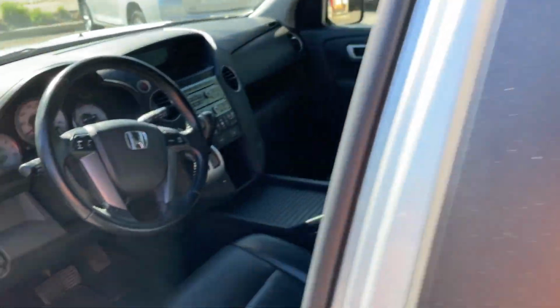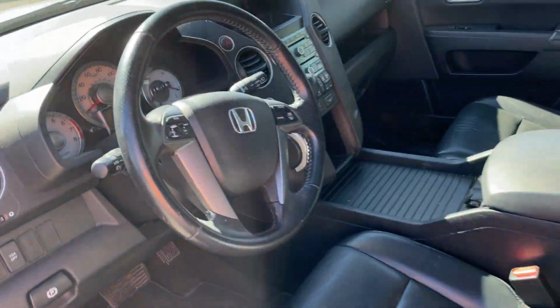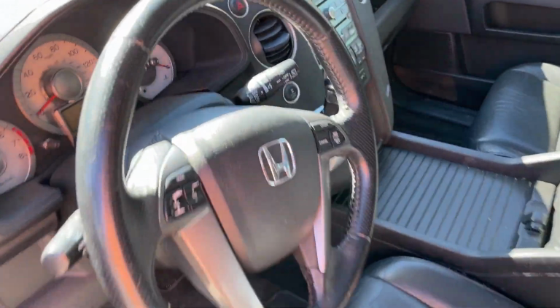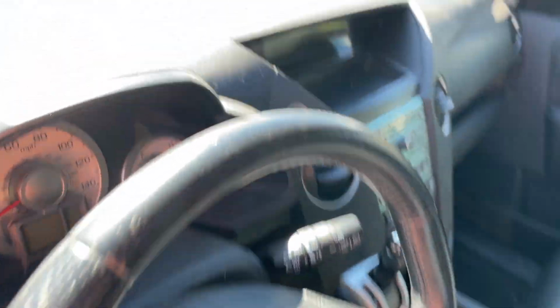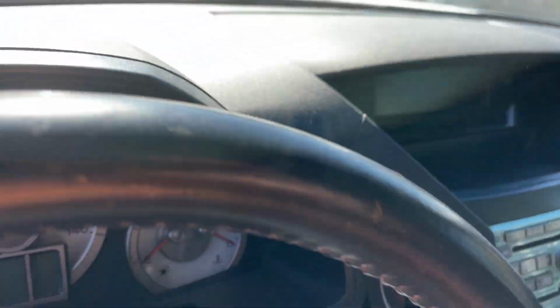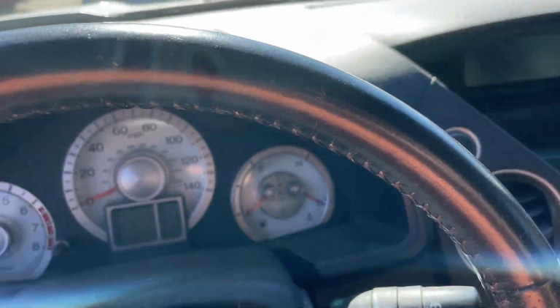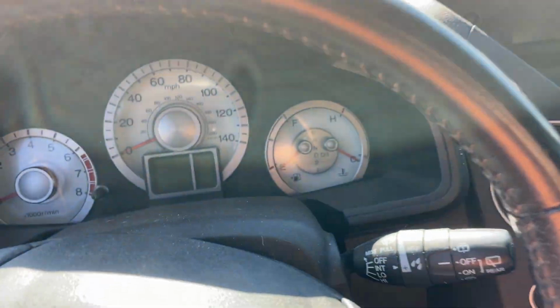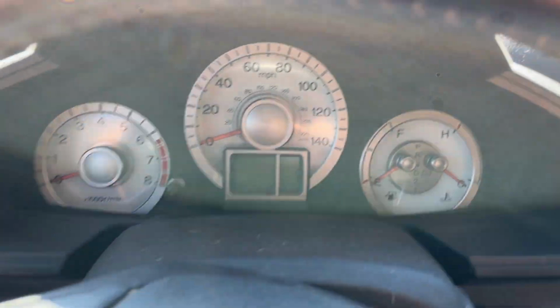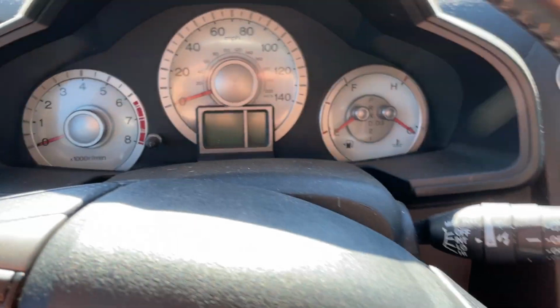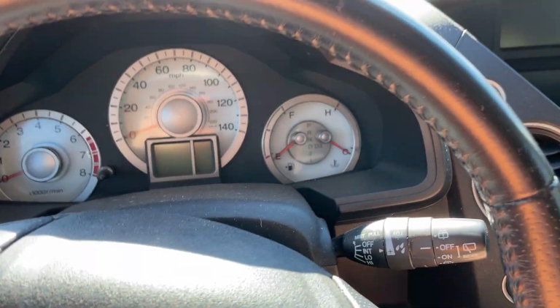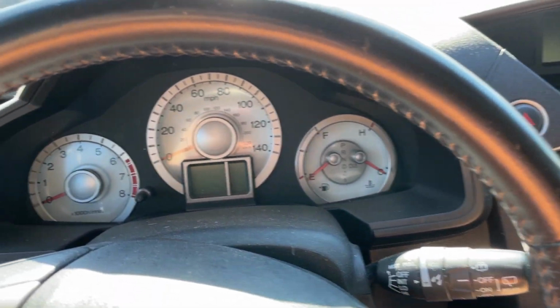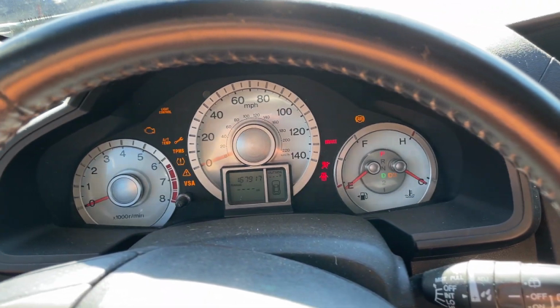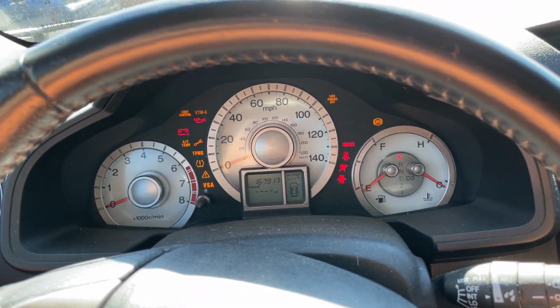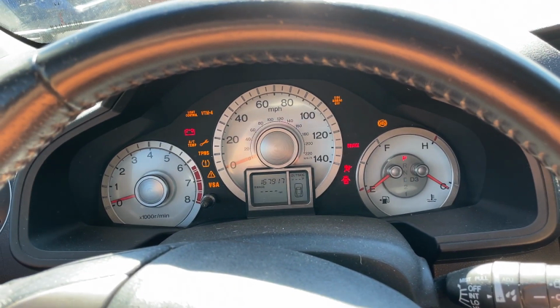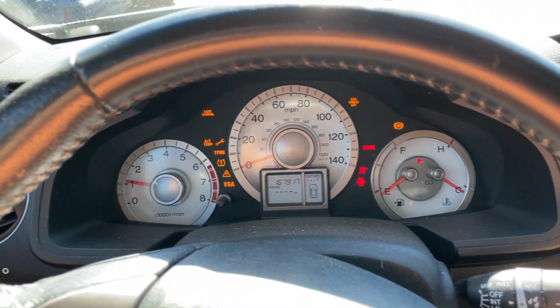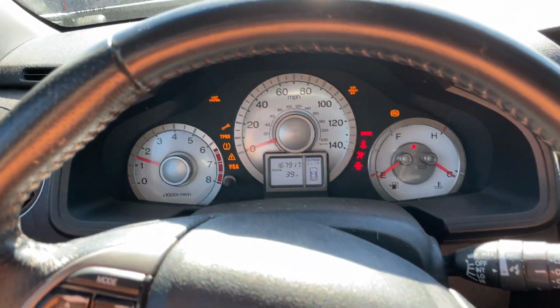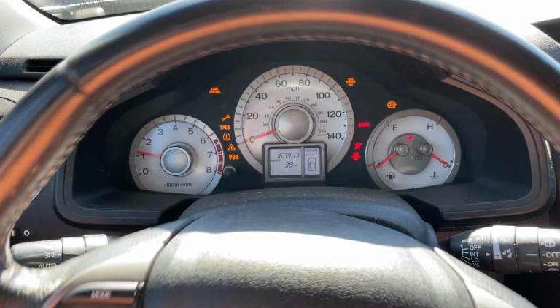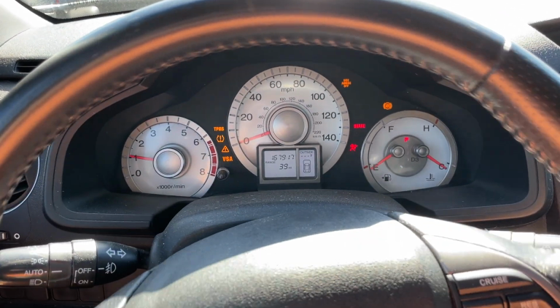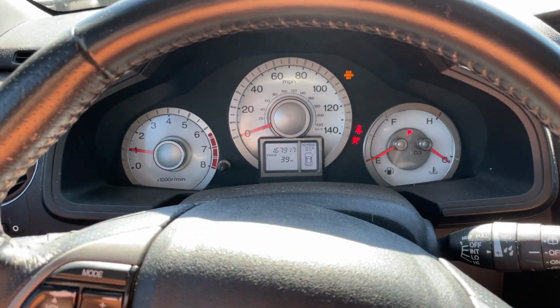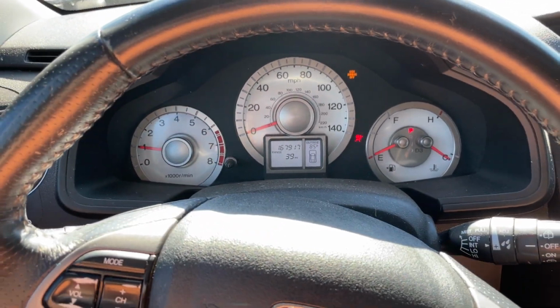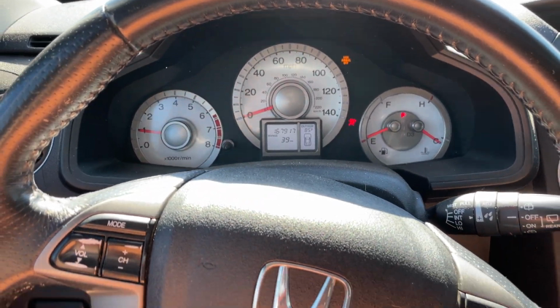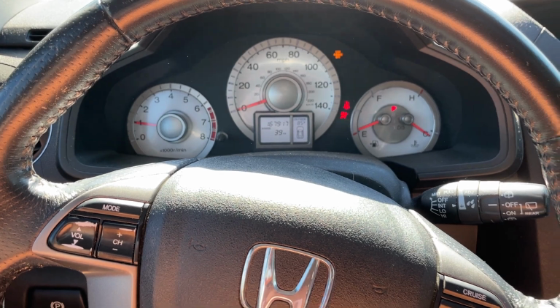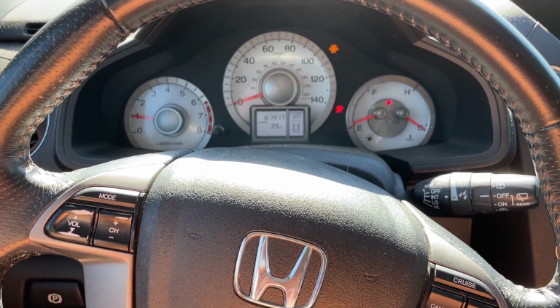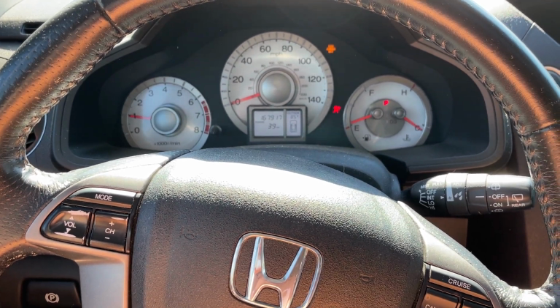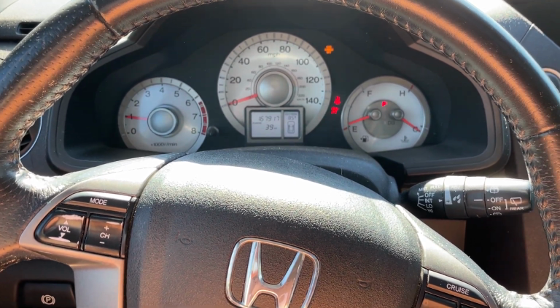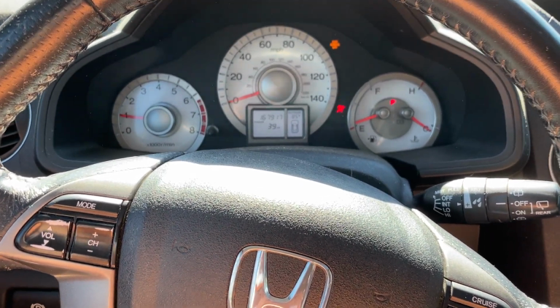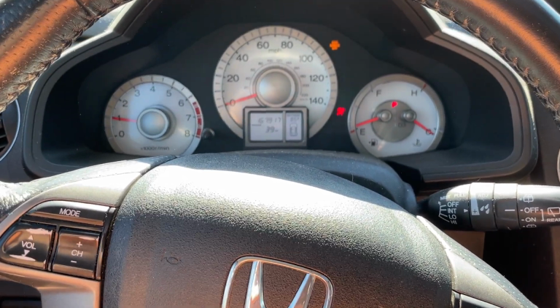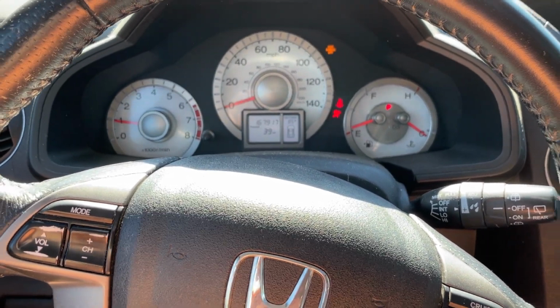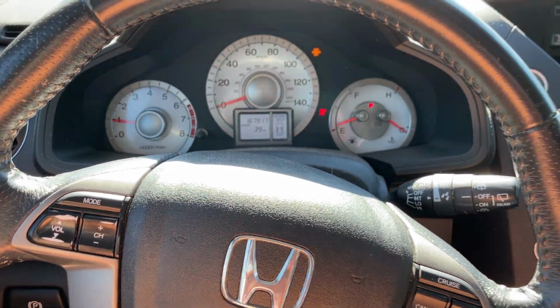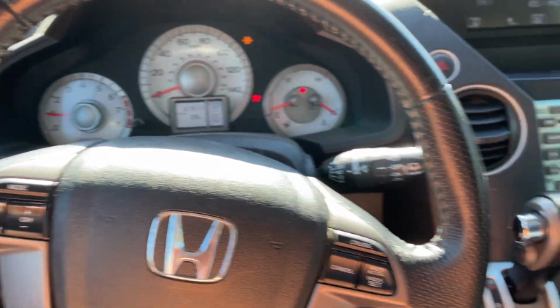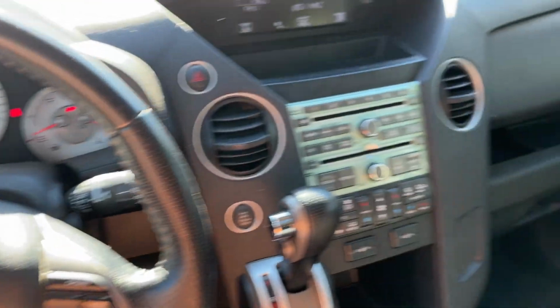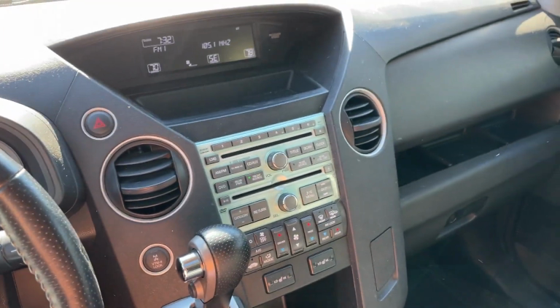Jump up front. This is a one-owner vehicle. Been through our service, no issues. 167,000 on the miles — just getting started.